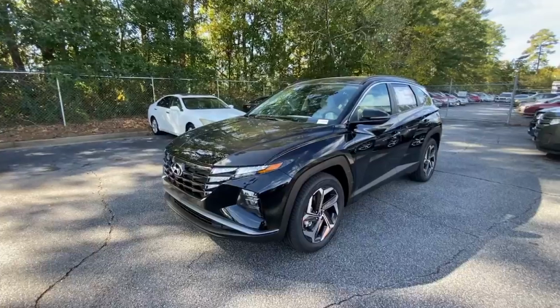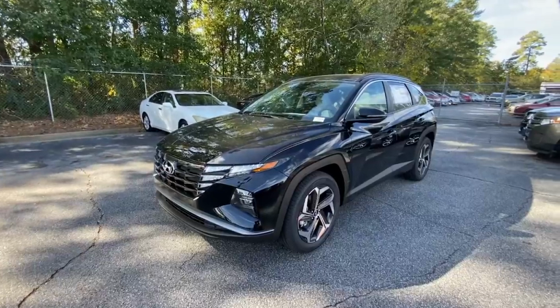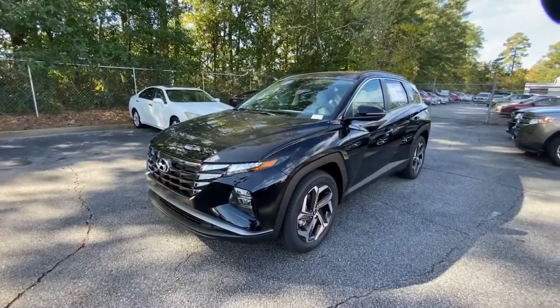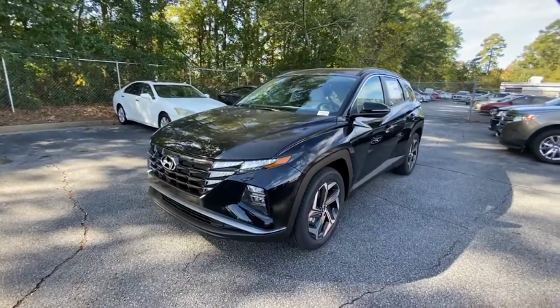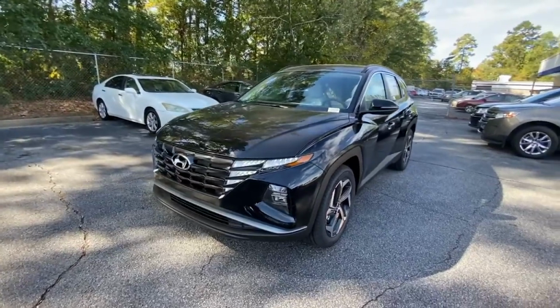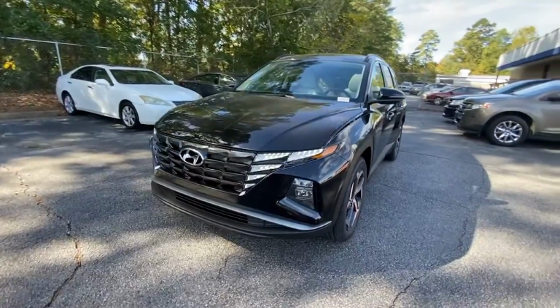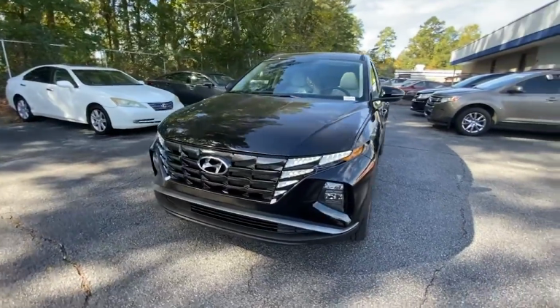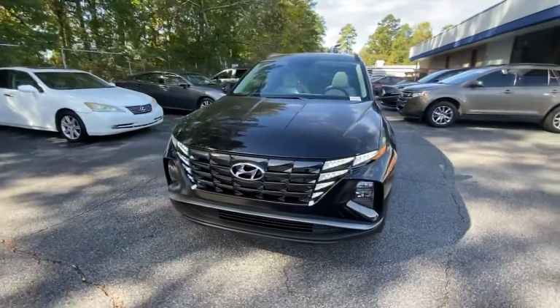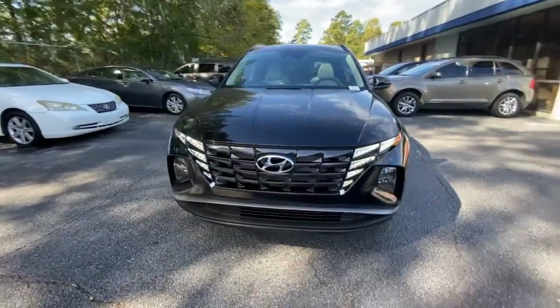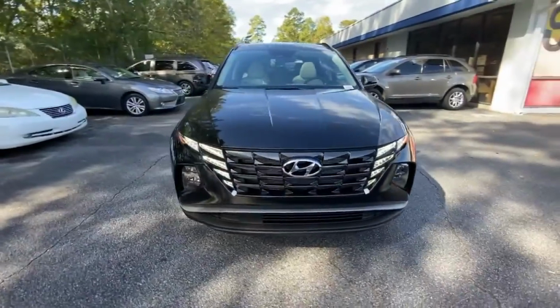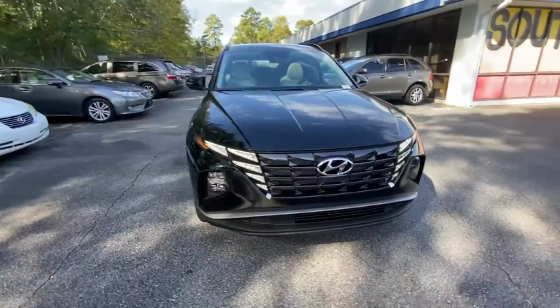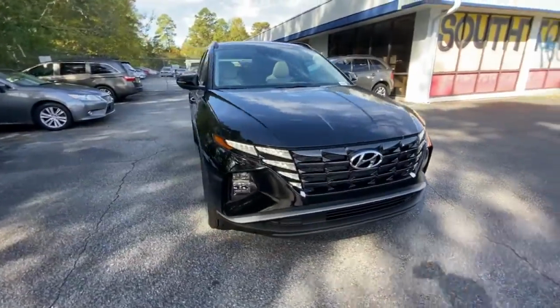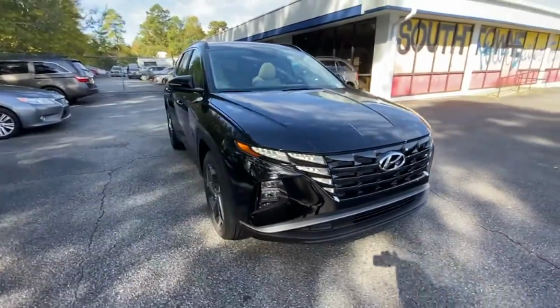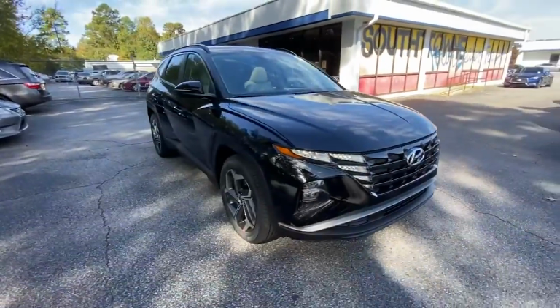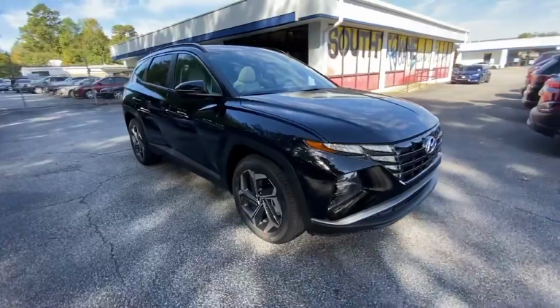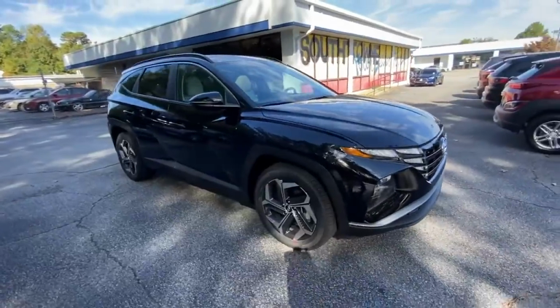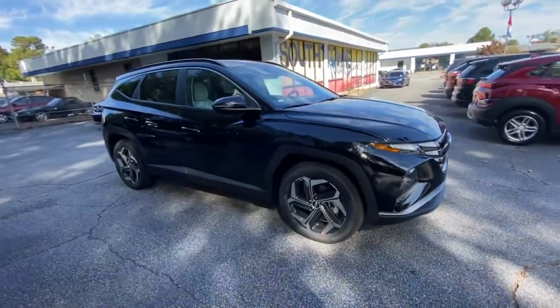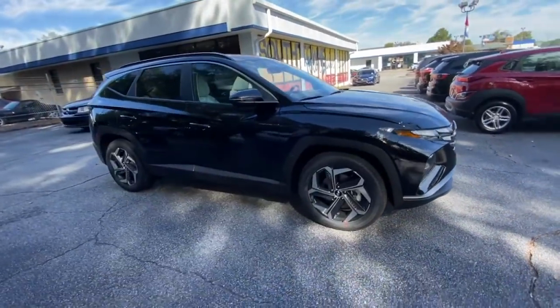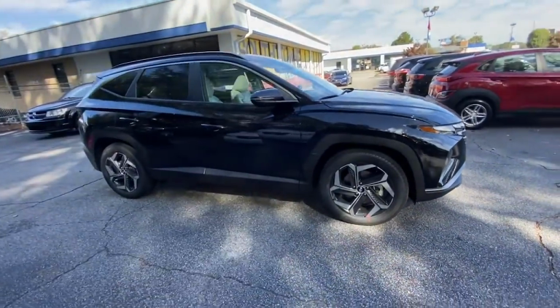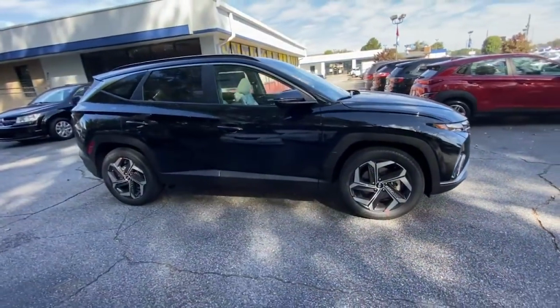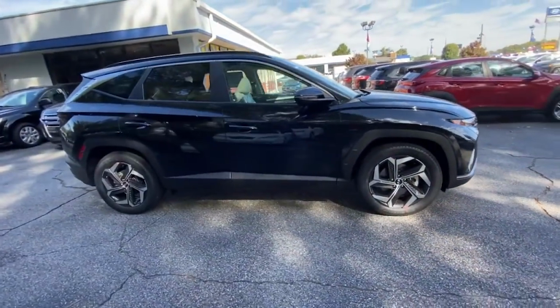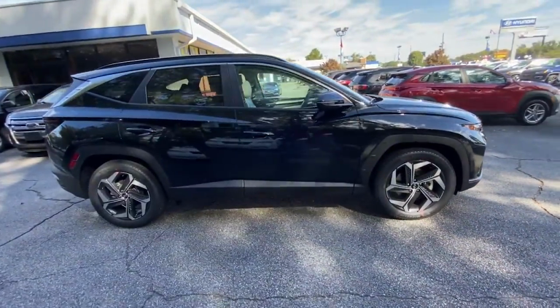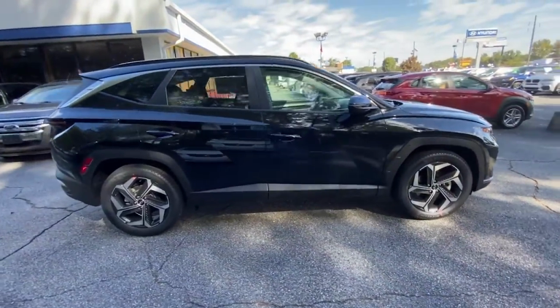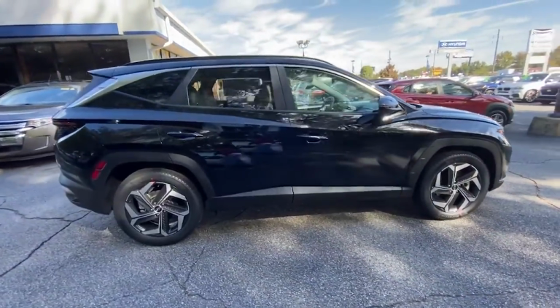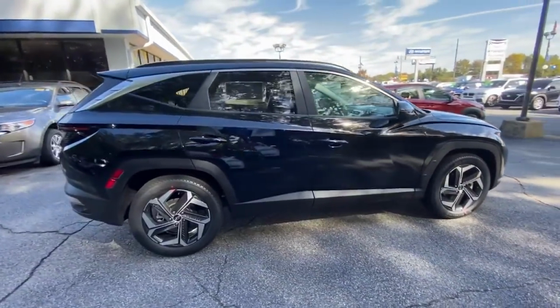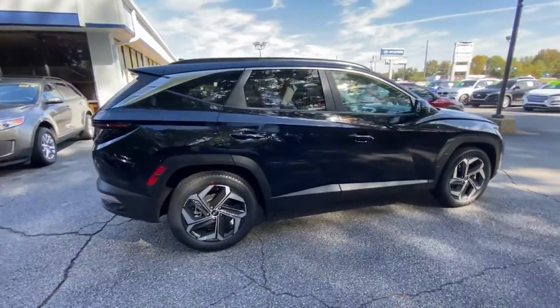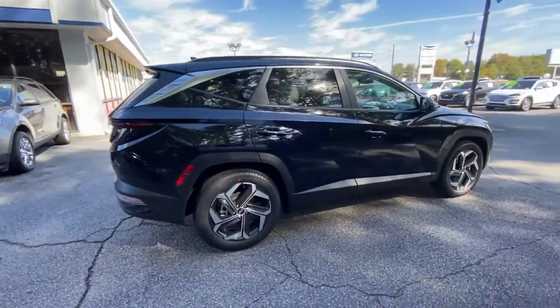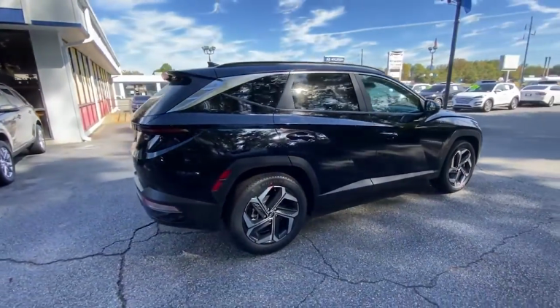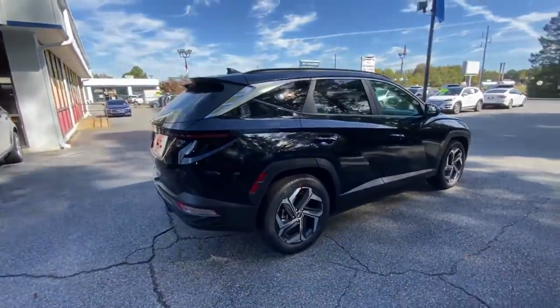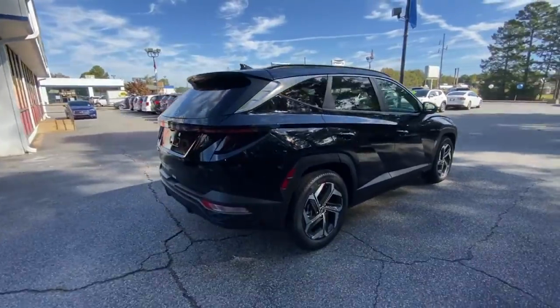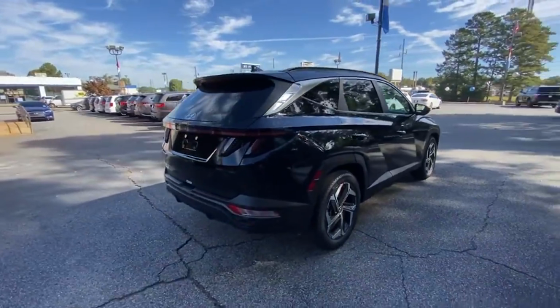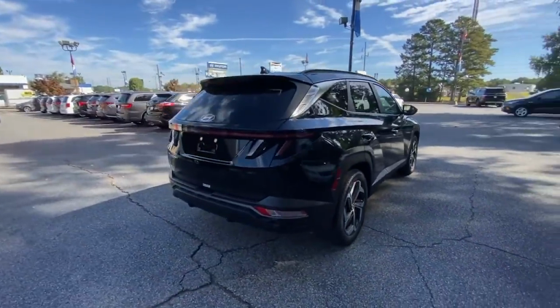Can you see yourself in the 2023 Hyundai Tucson? Choose the compact crossover that delivers an outstanding combination of quality, comfort, and safety. The Tucson.